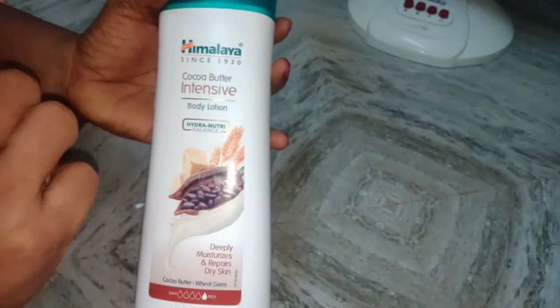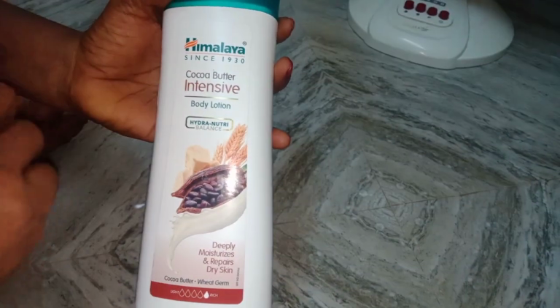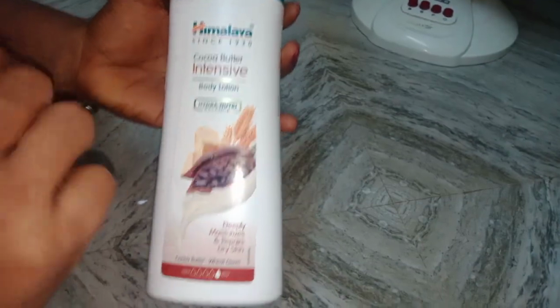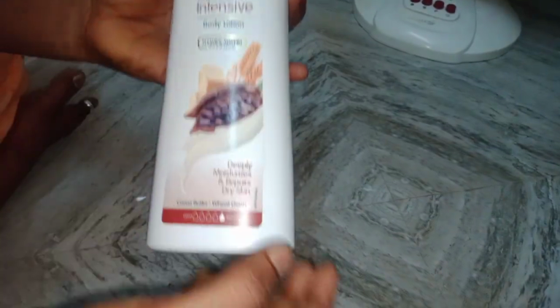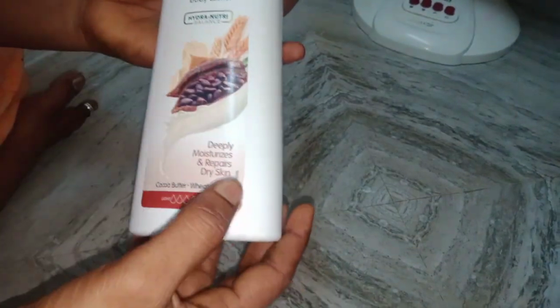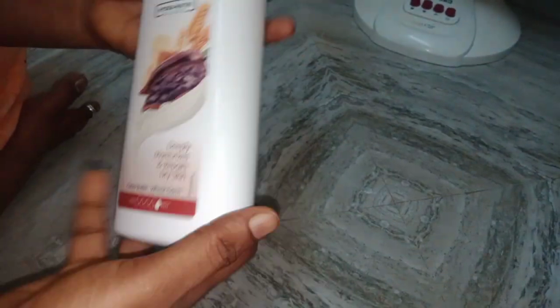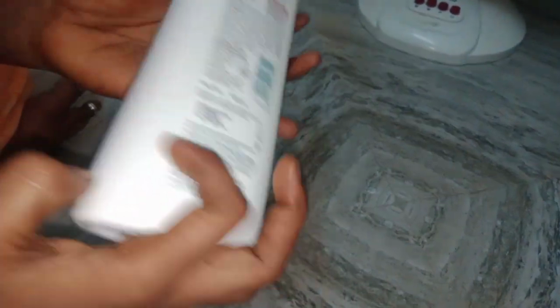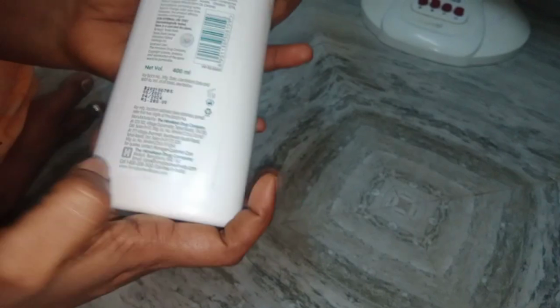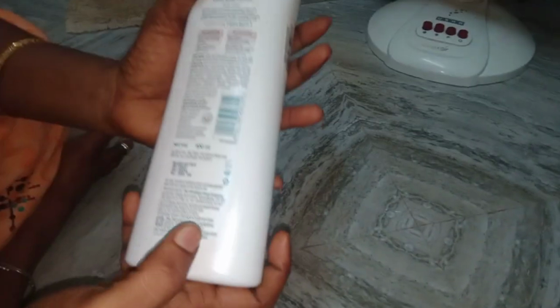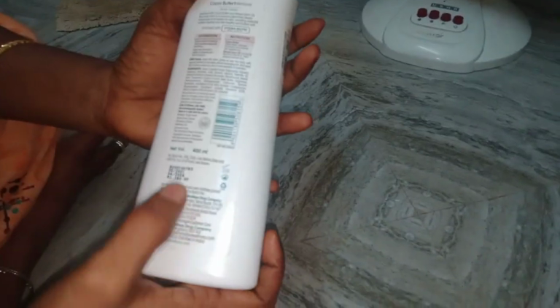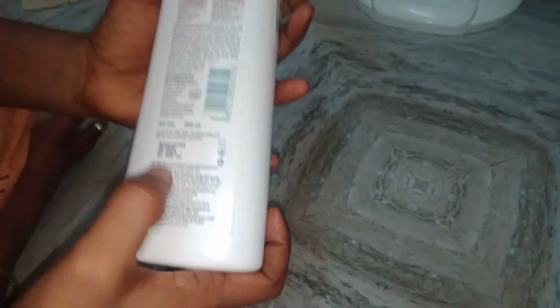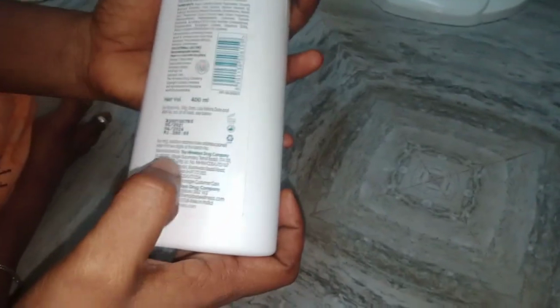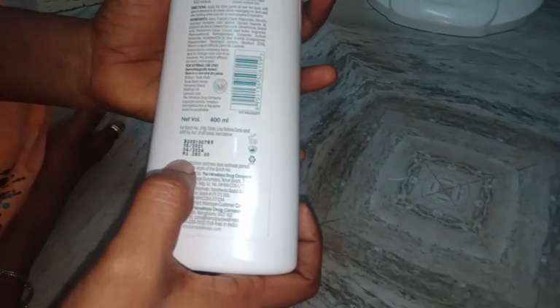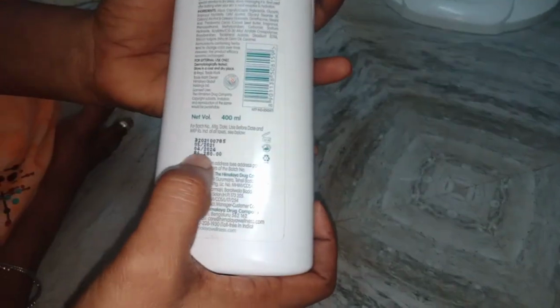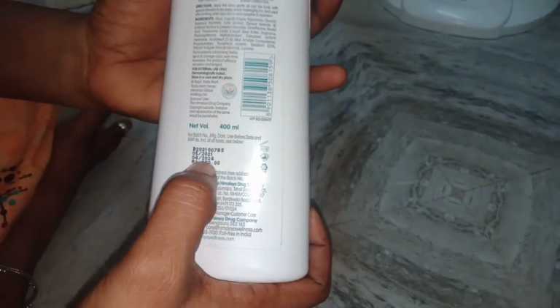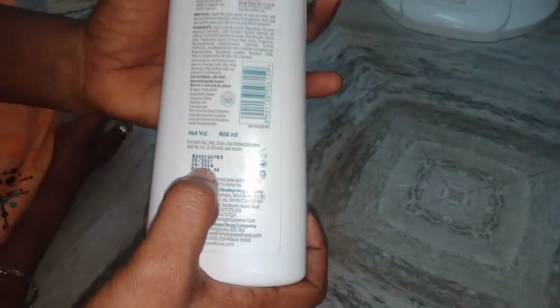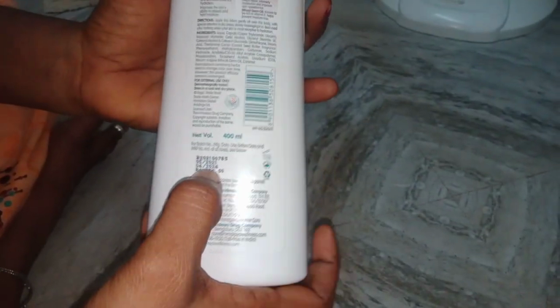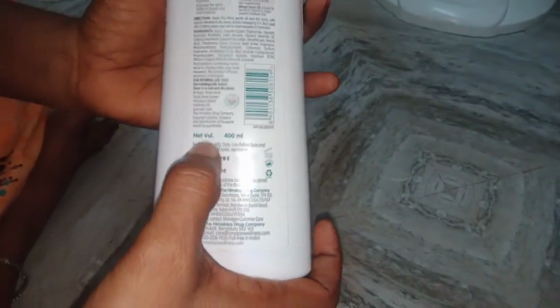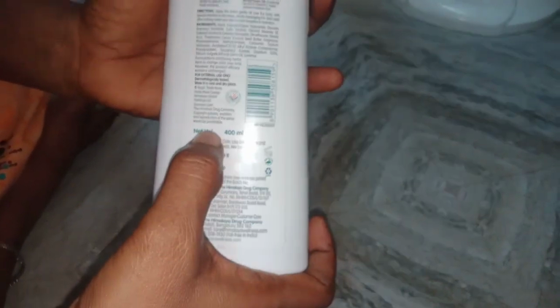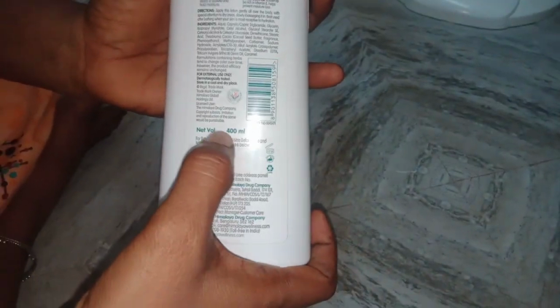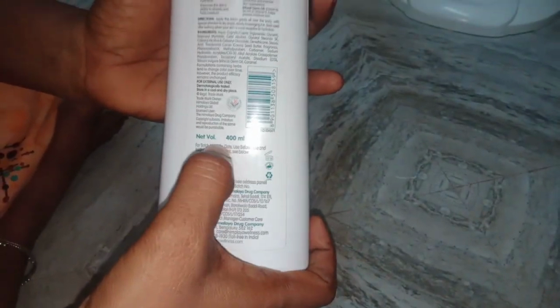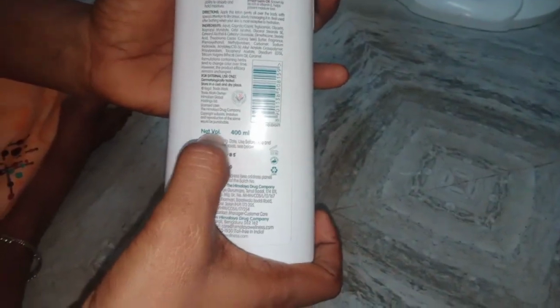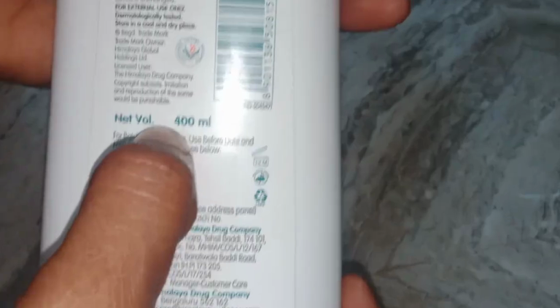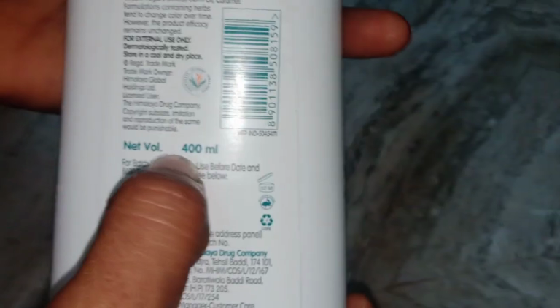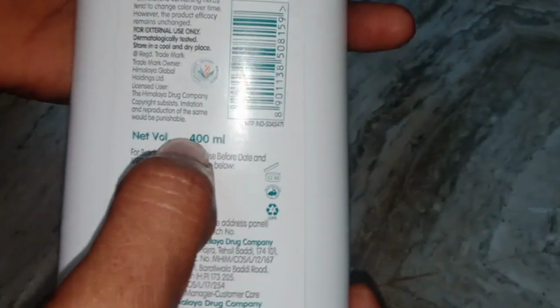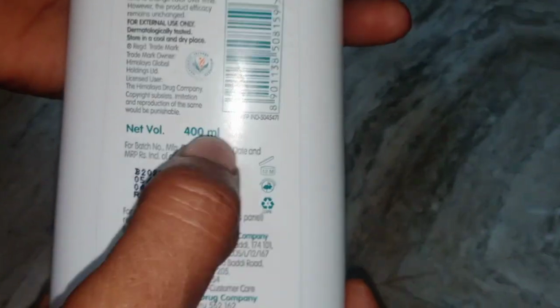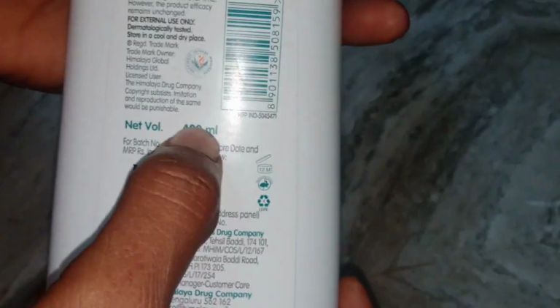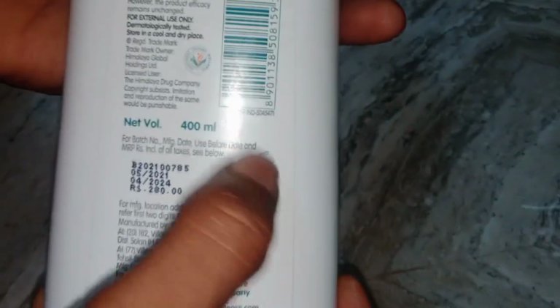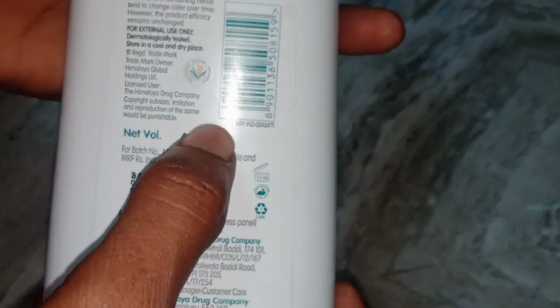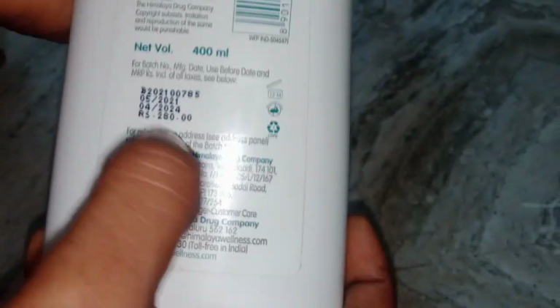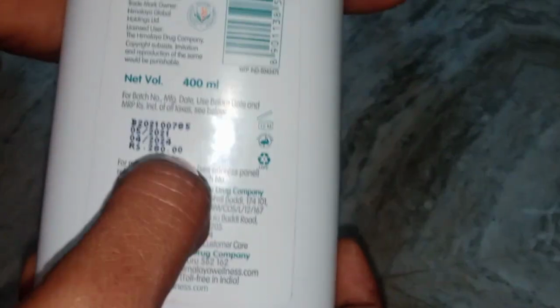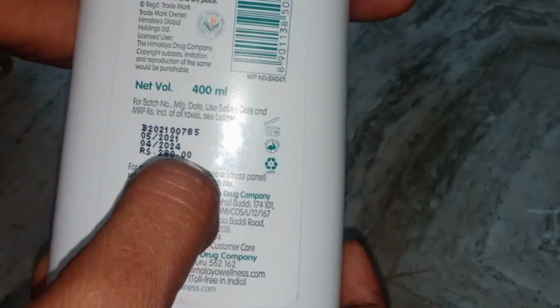If you look at this, it's about 80 grams. If you look at this weight, it's about 40 to 80.